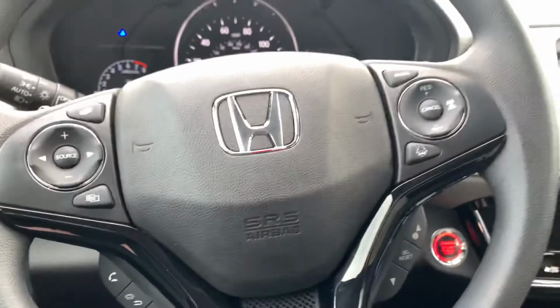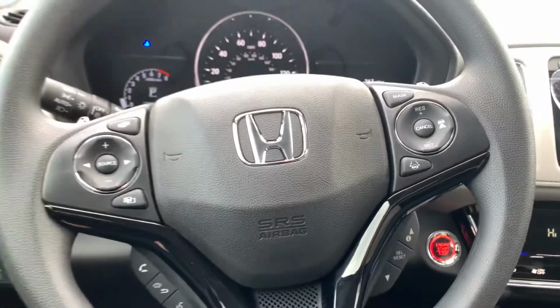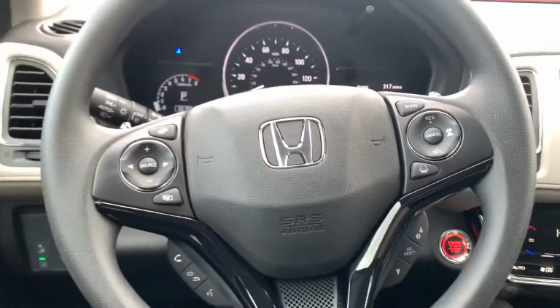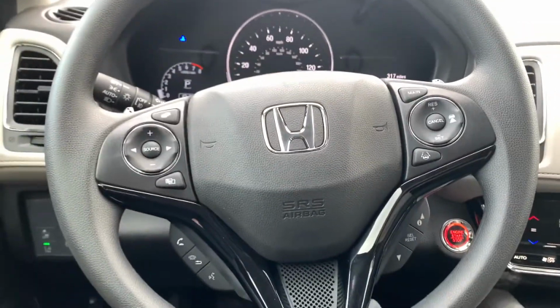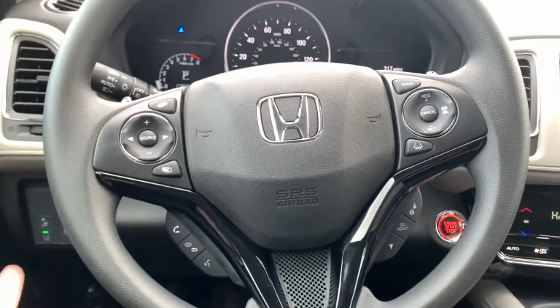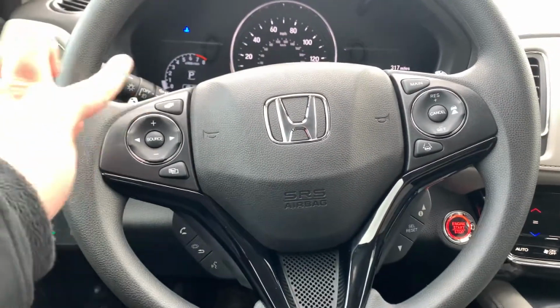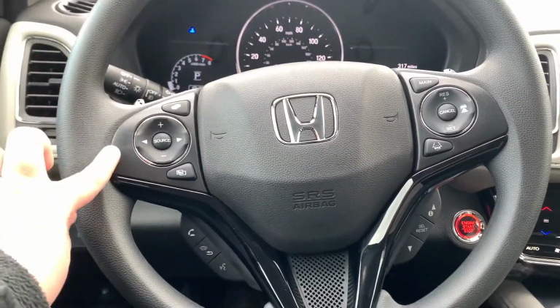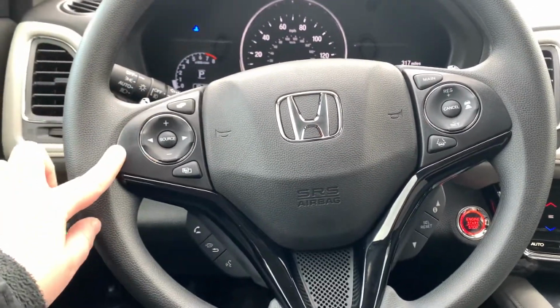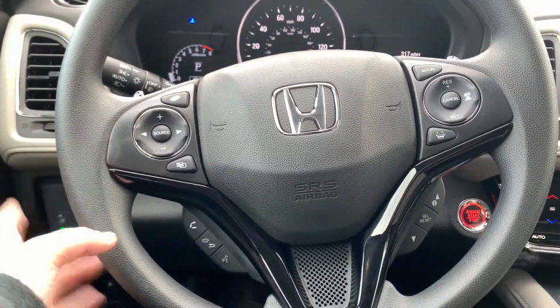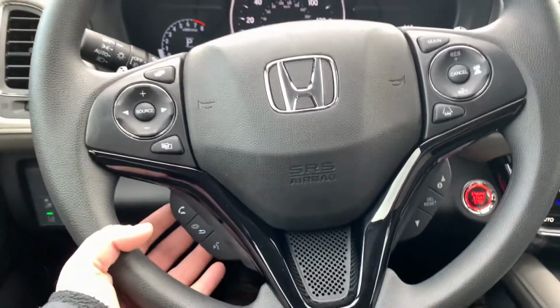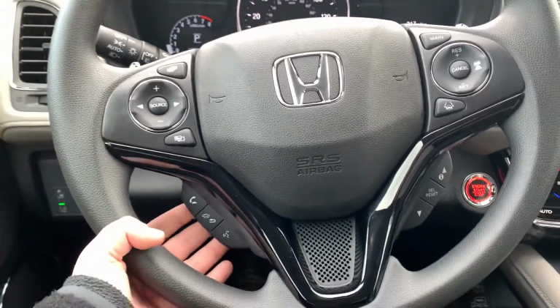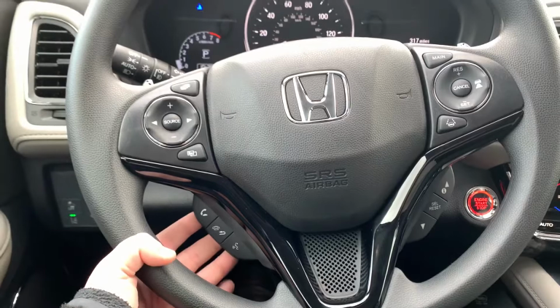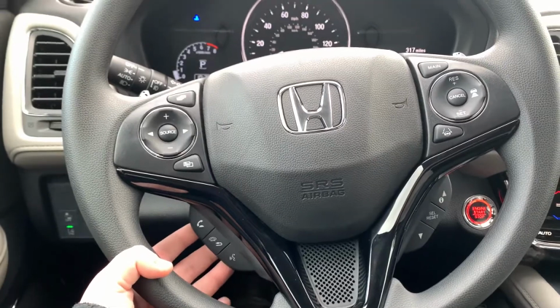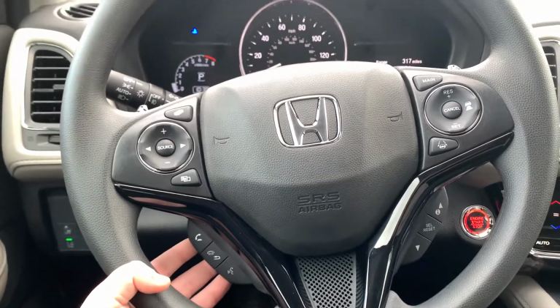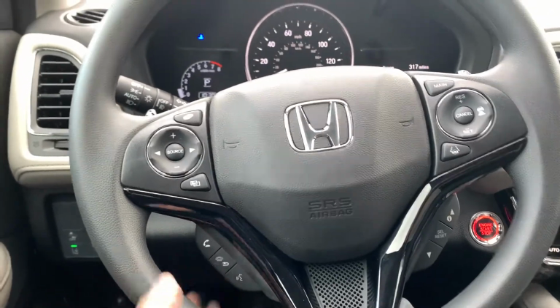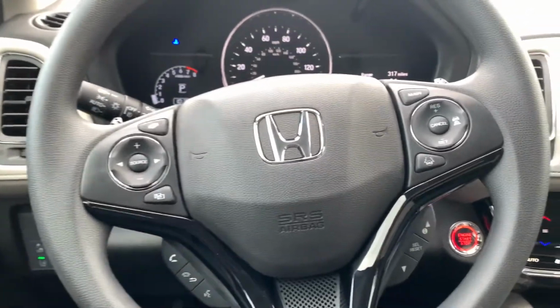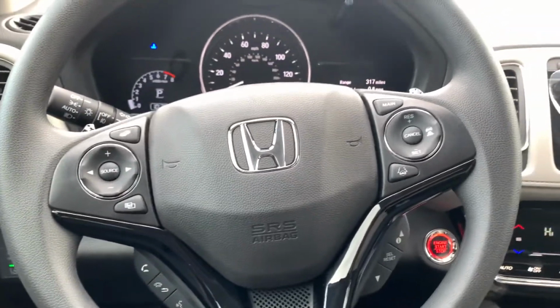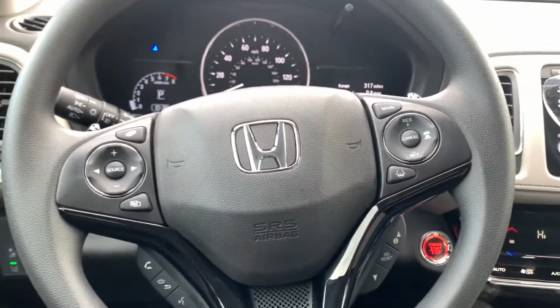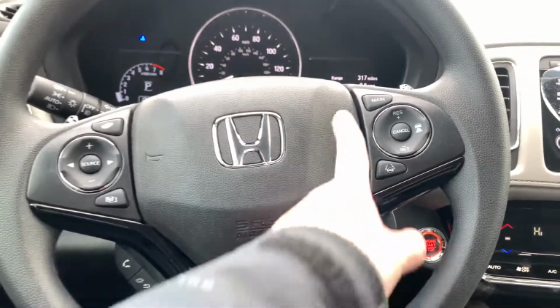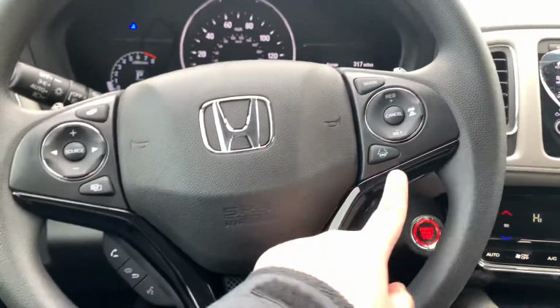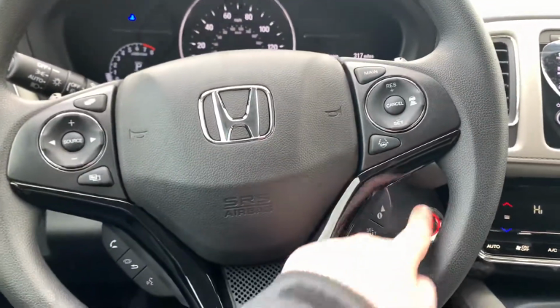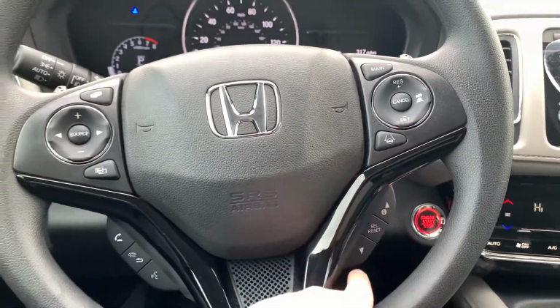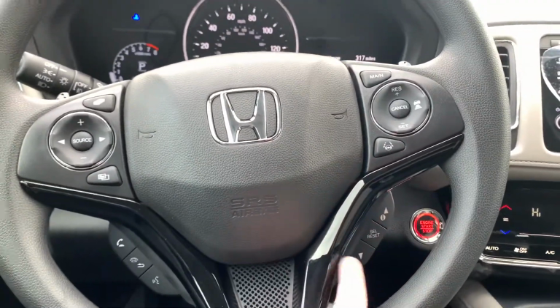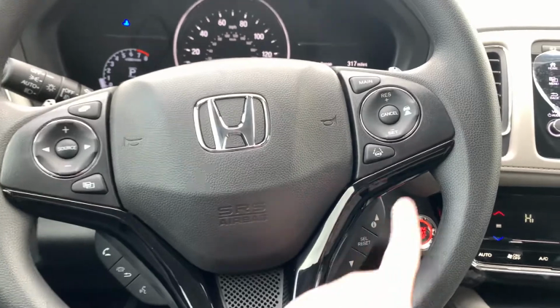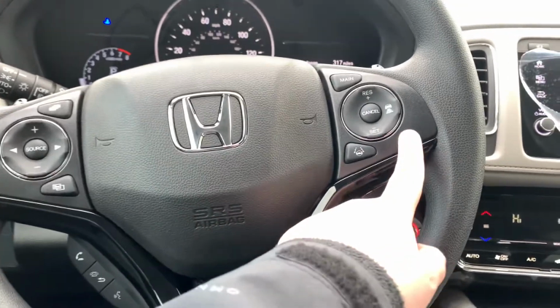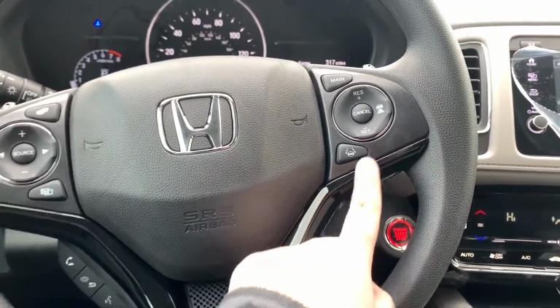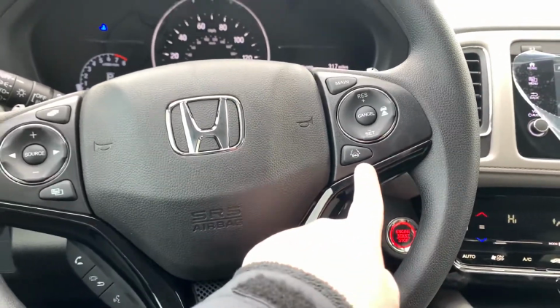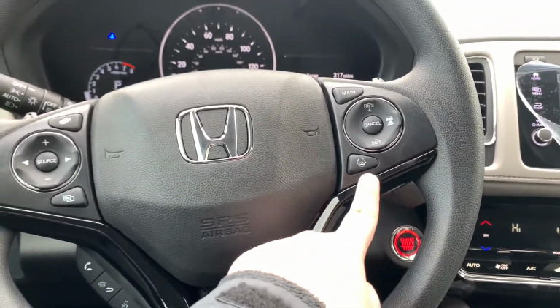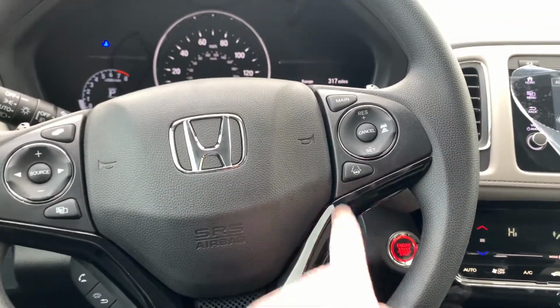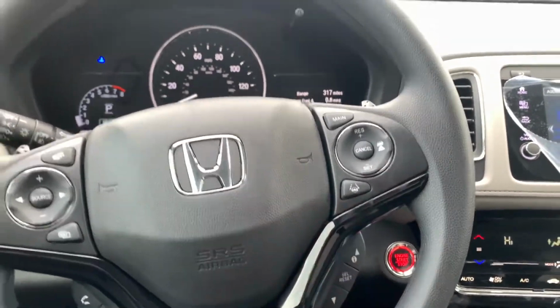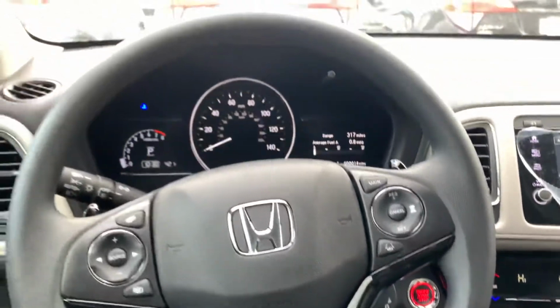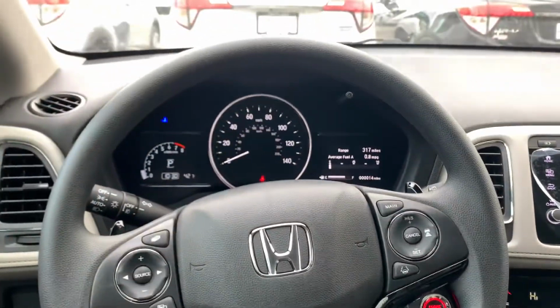Bringing us on to the steering wheel, you have your radio control settings to the left with Bluetooth accessibility for your cell phone underneath. You also have your cruise control settings to the right with adaptive cruise control and lane keep assist, which are also part of Honda Sensing.